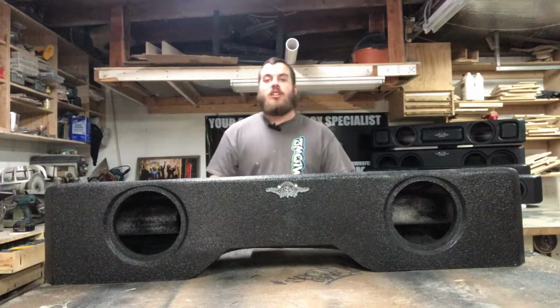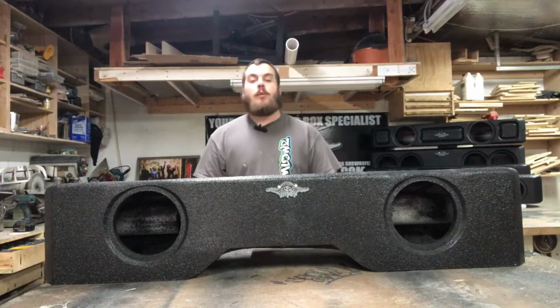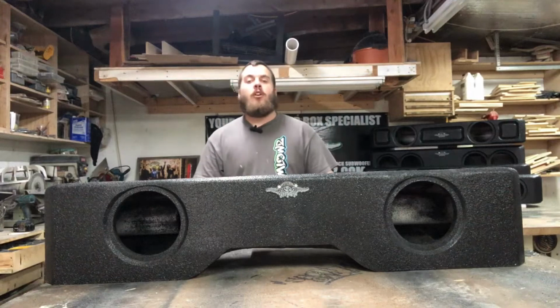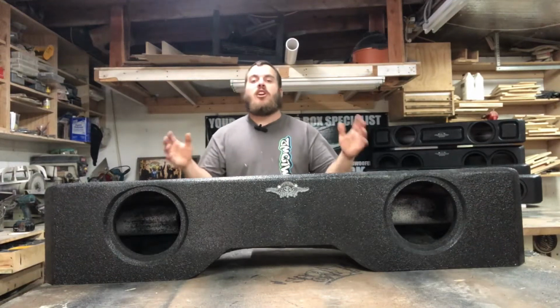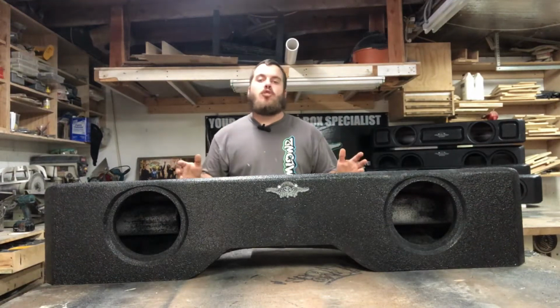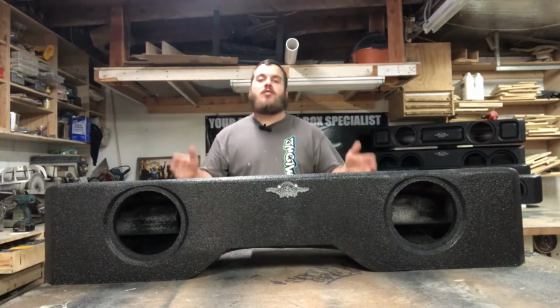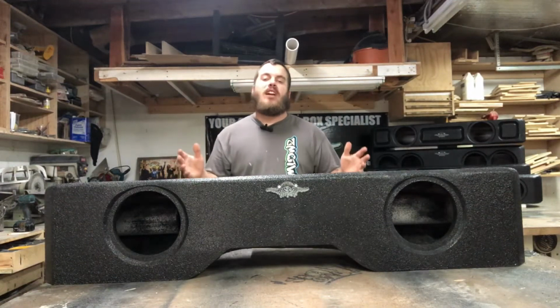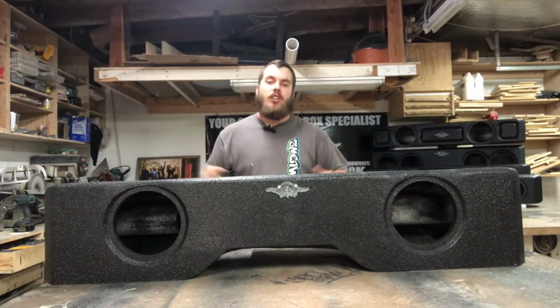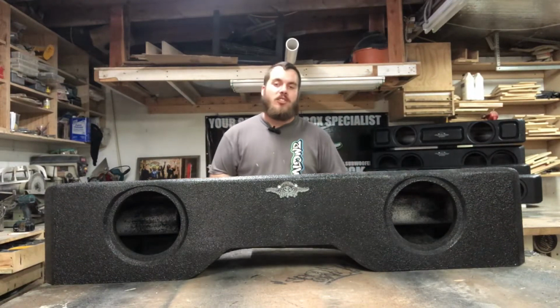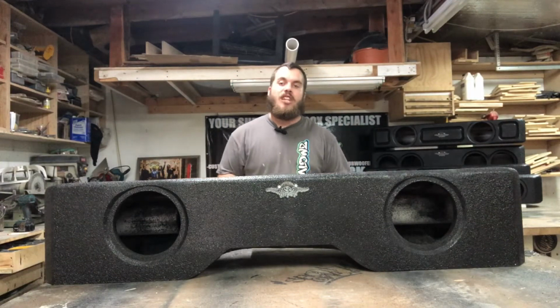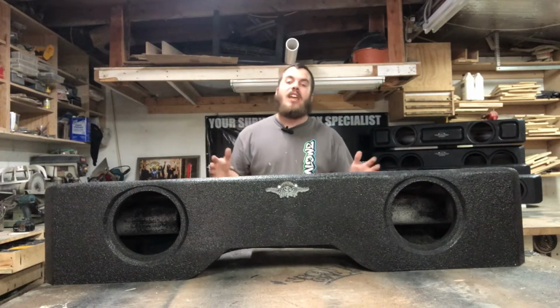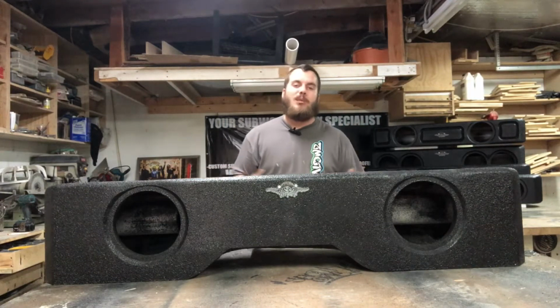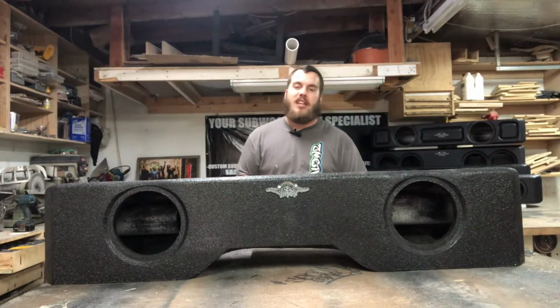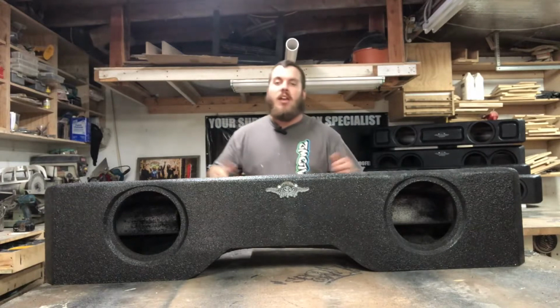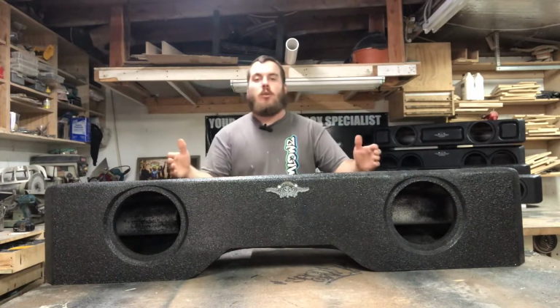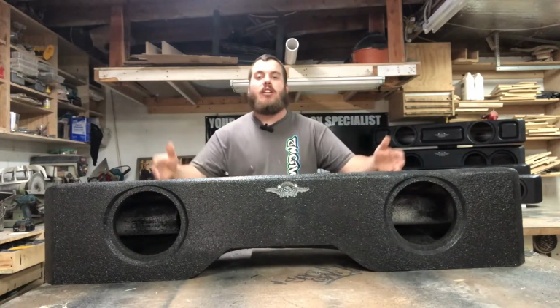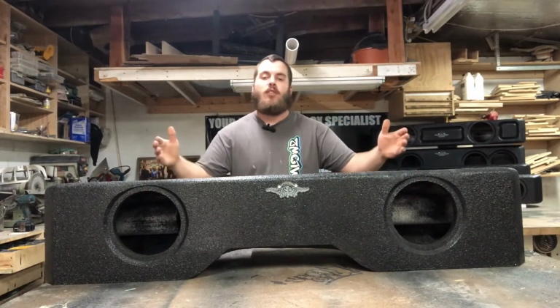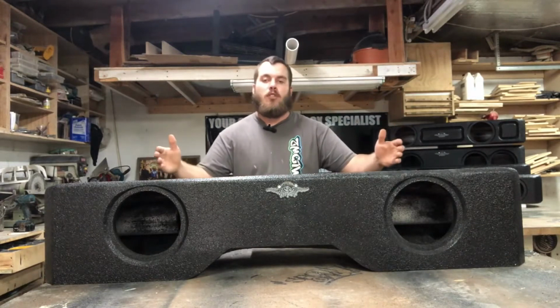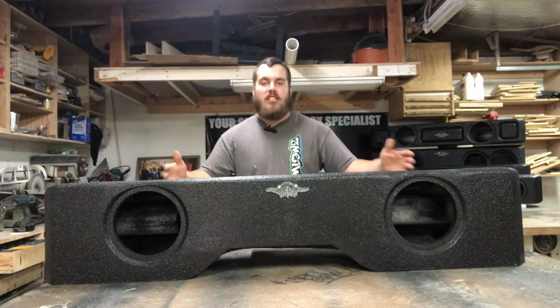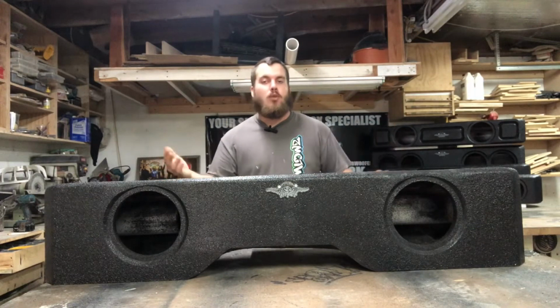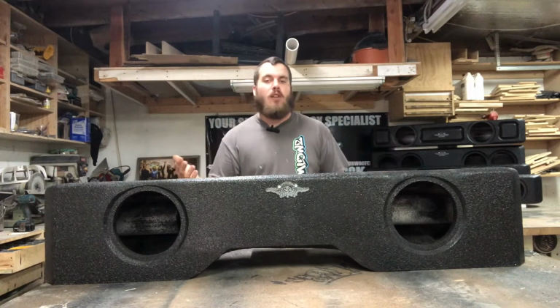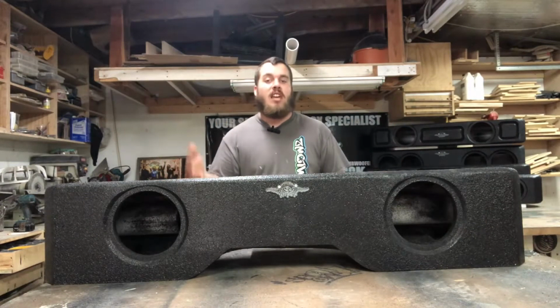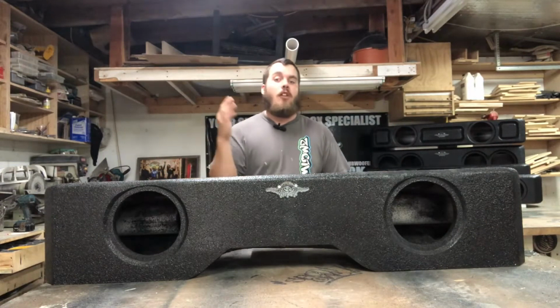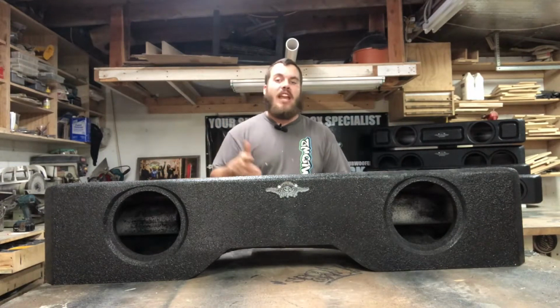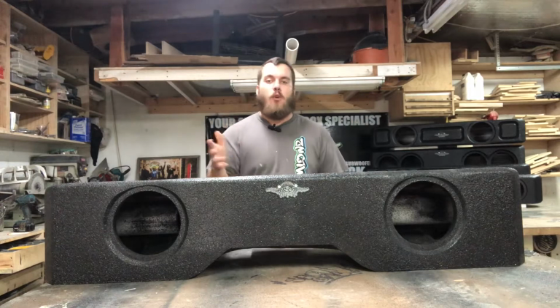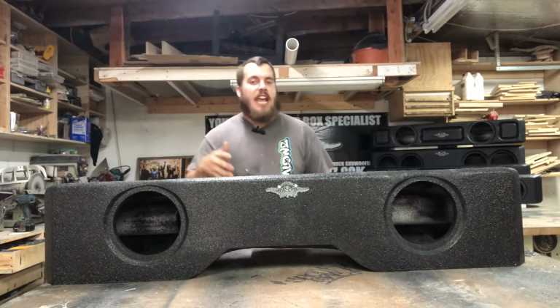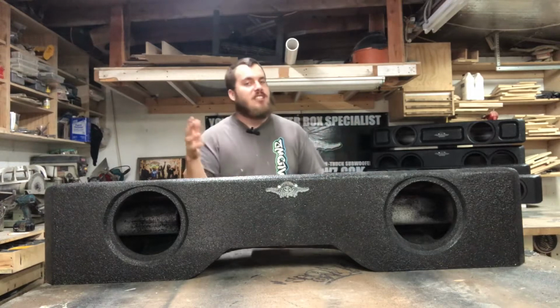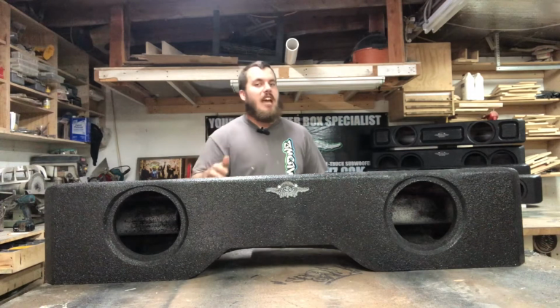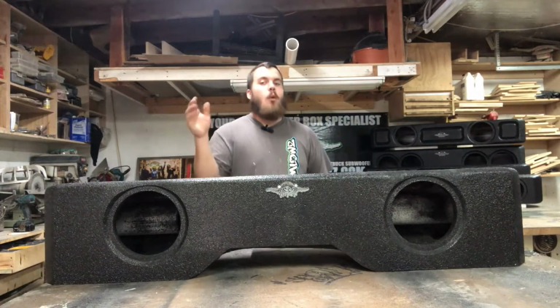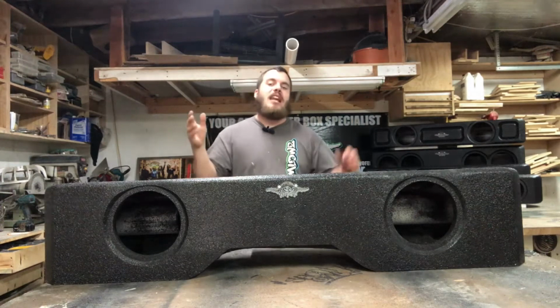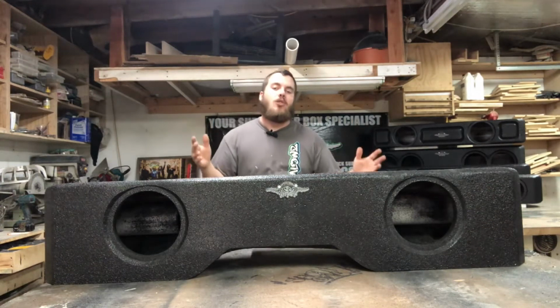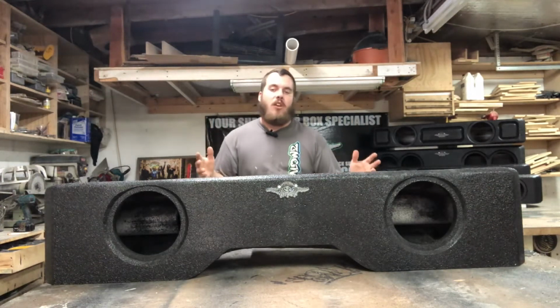What's up guys? Today we're going to be going over this underseat truck box for the 2007 to 2013 Chevy and GMC extended cab. This one right here is specifically built for 2 8s, but we do also offer this in the 4 8s, 4 6.5s, 6 6.5s, 1 10, and 2 10 variations.